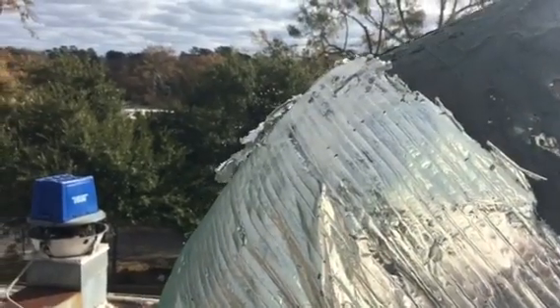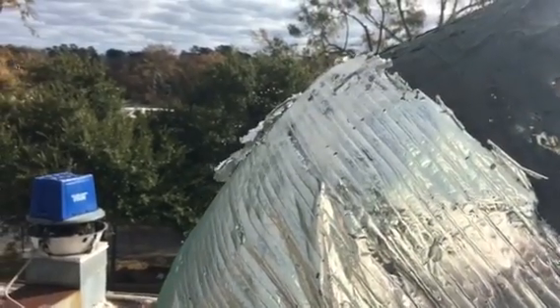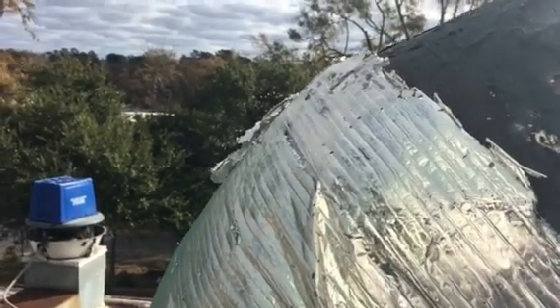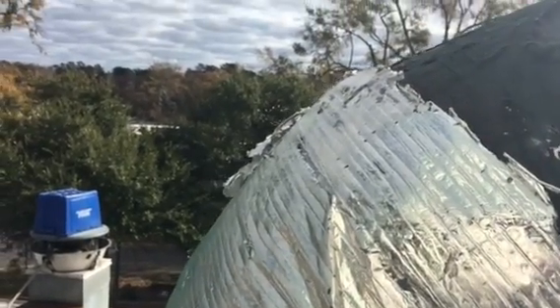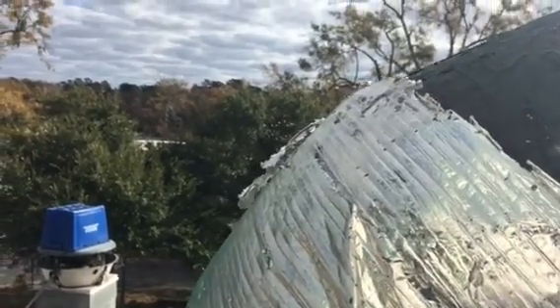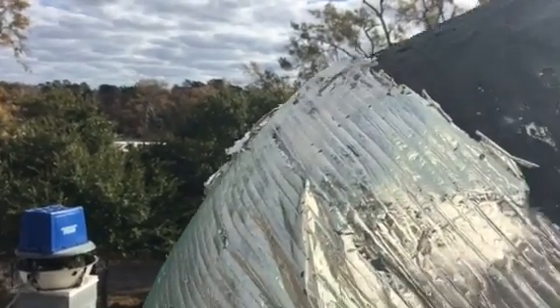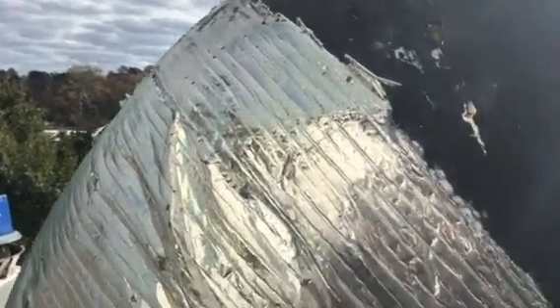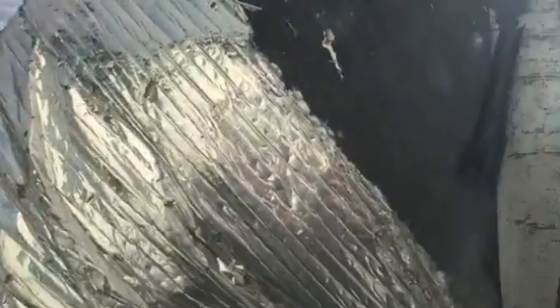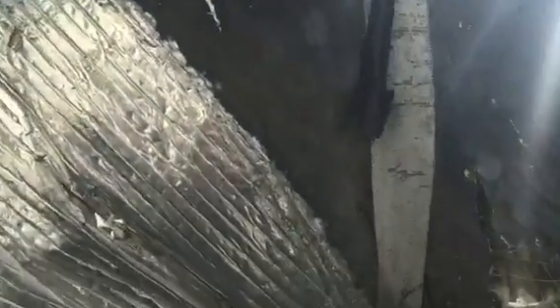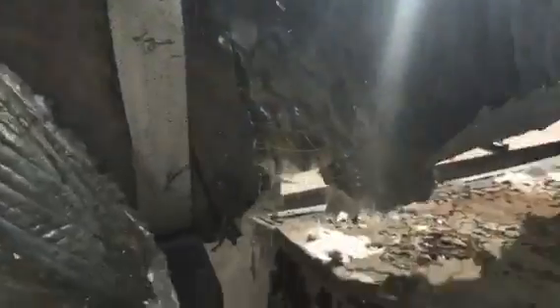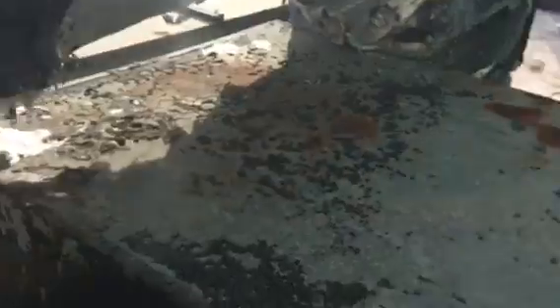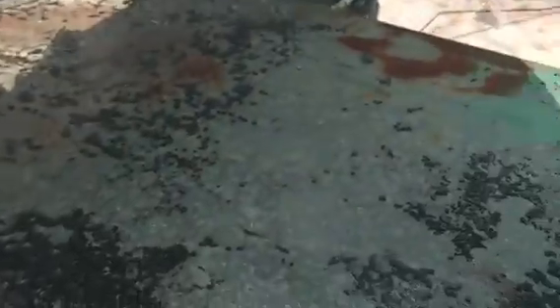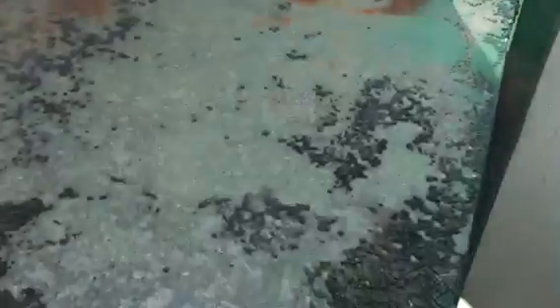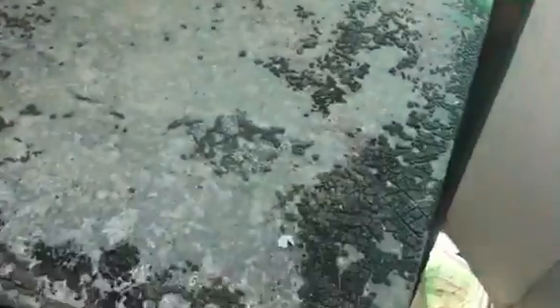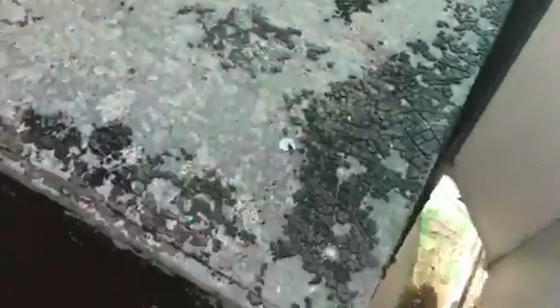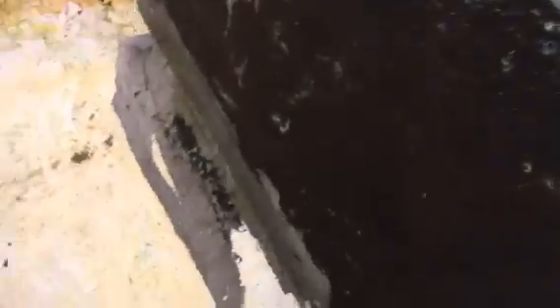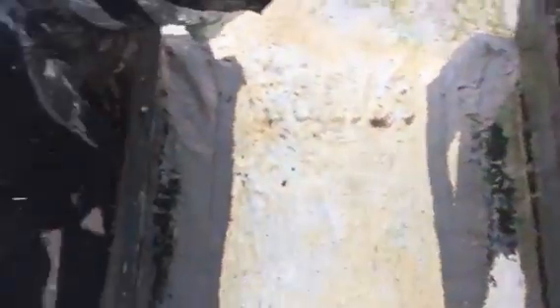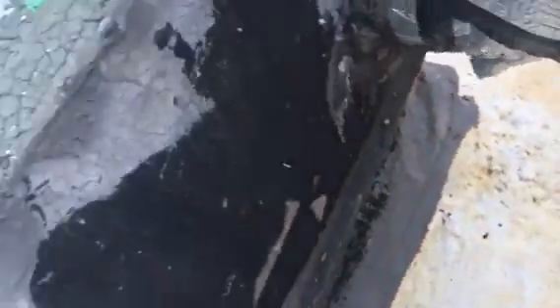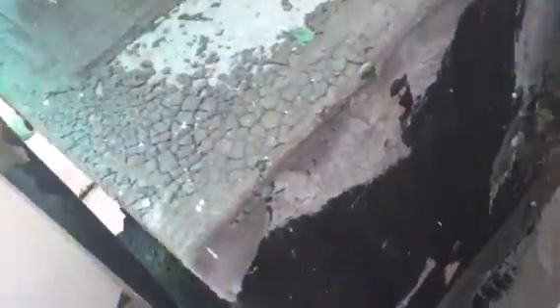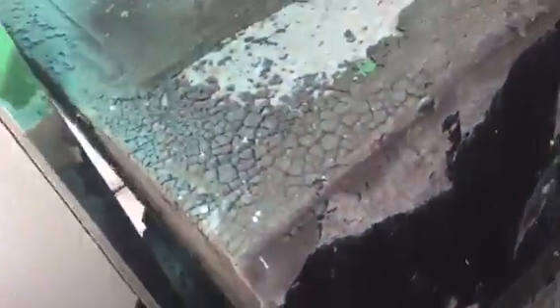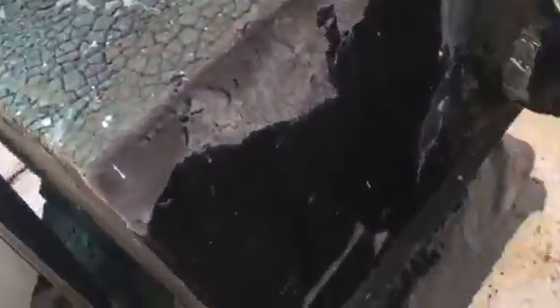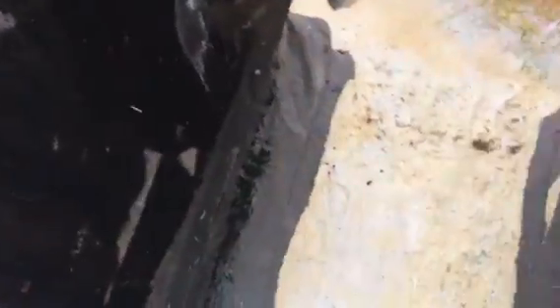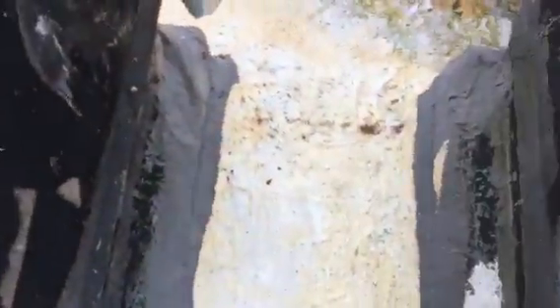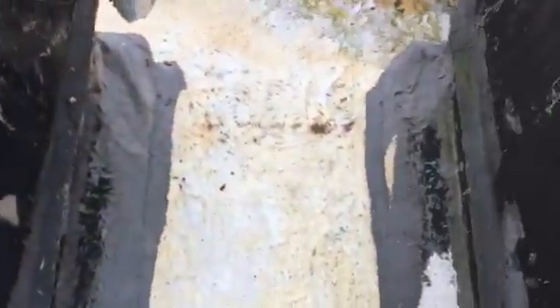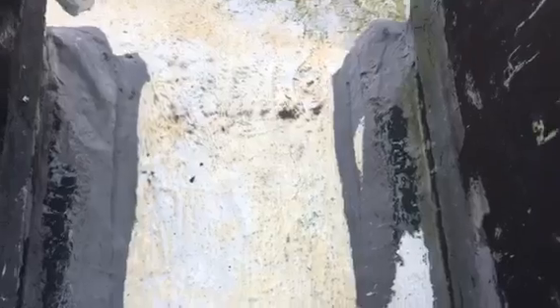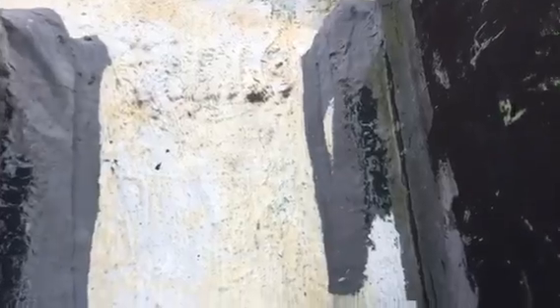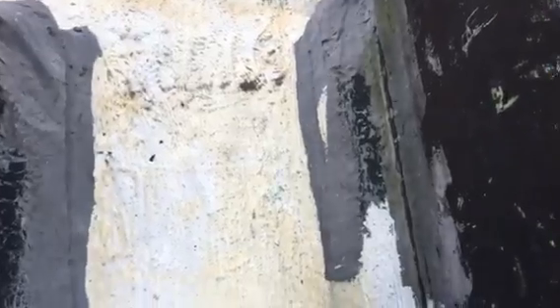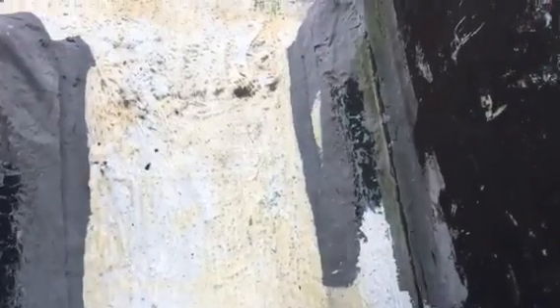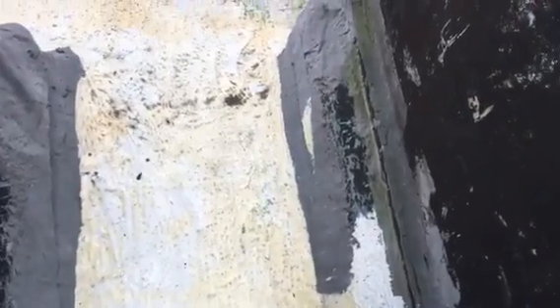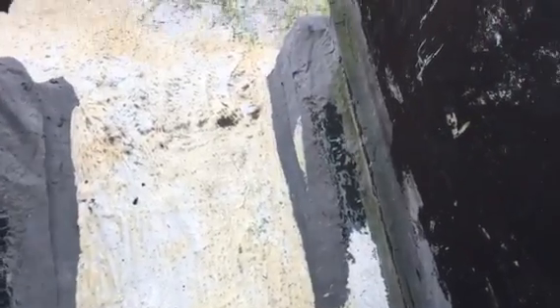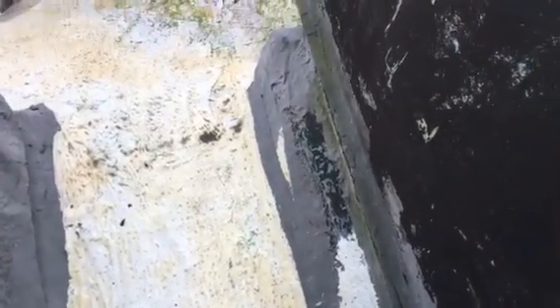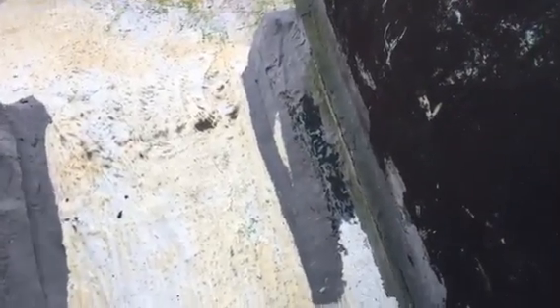This is John with Tadlock Roofing. We're at Olean's restaurant. I'm right behind the AC units, which are pretty much right in line with the leaks that are going on on the interior of the building.